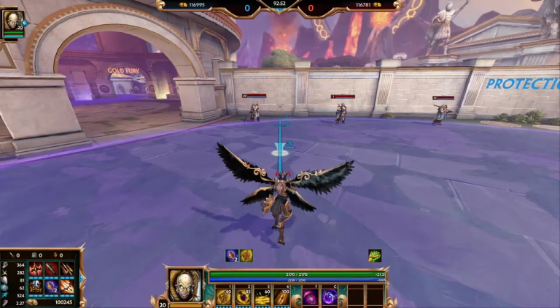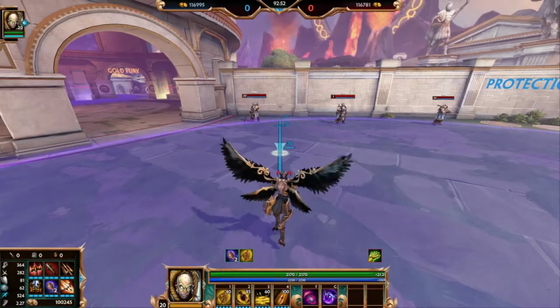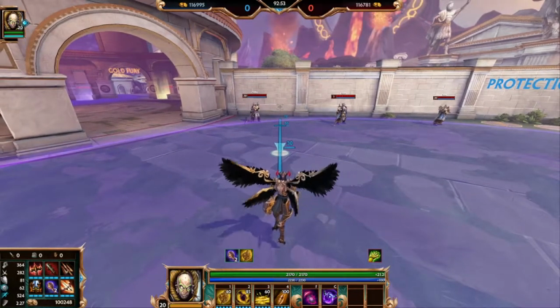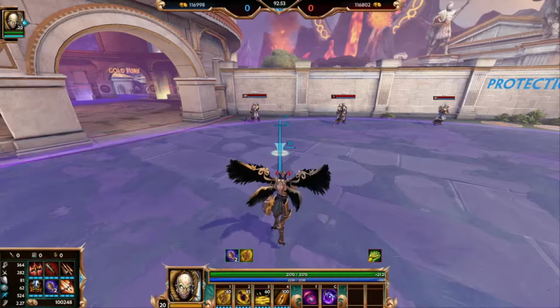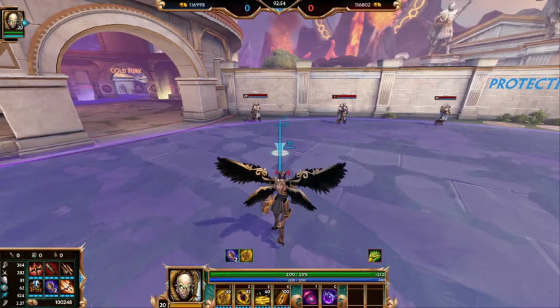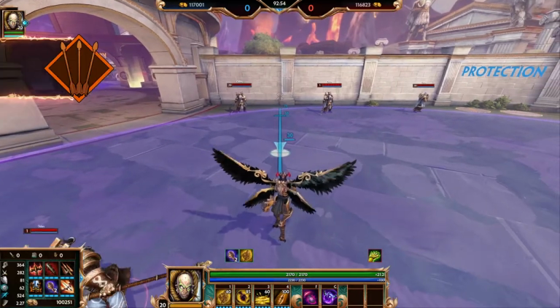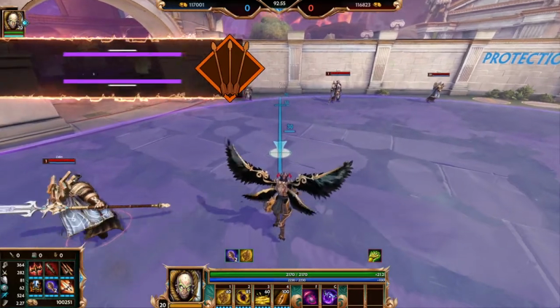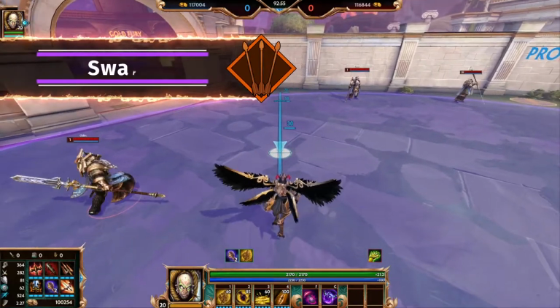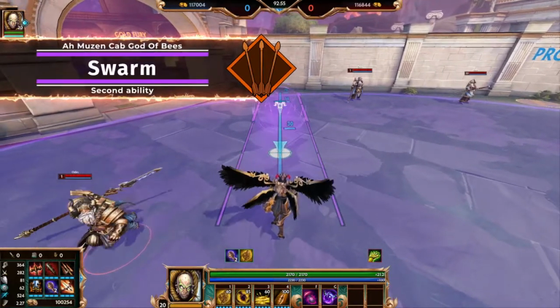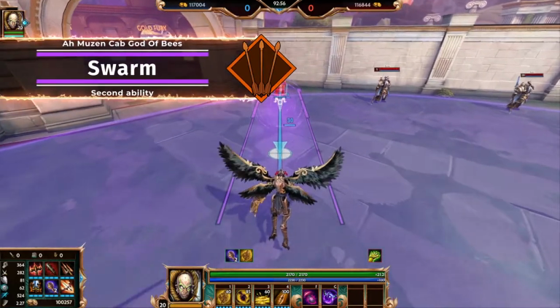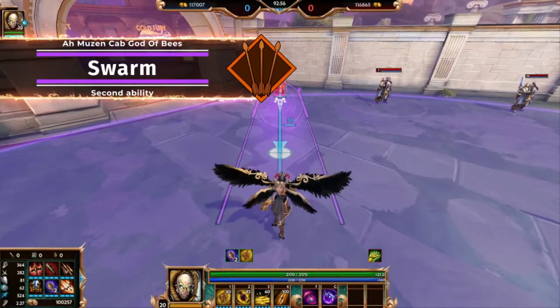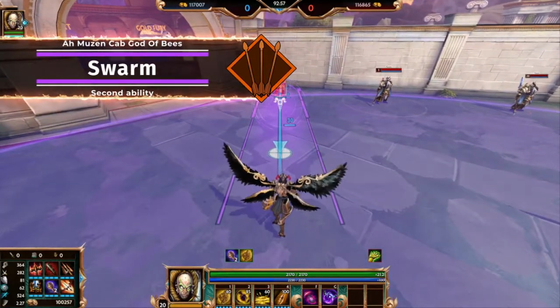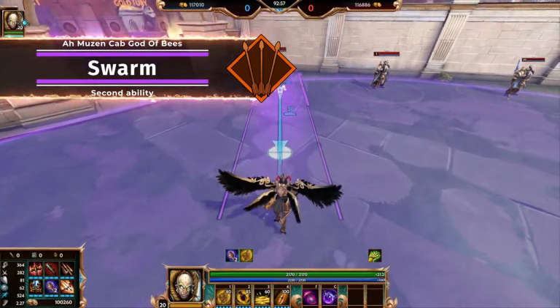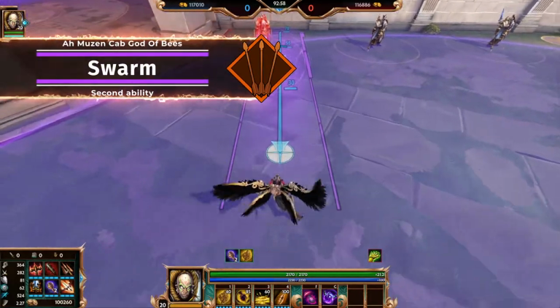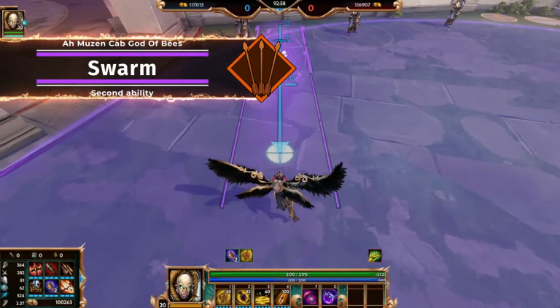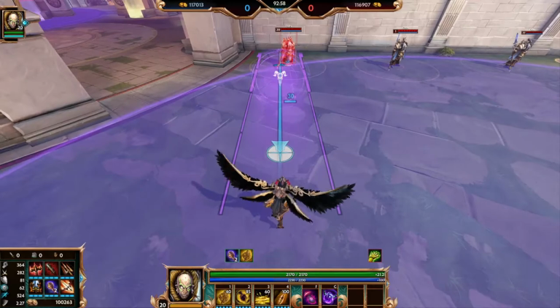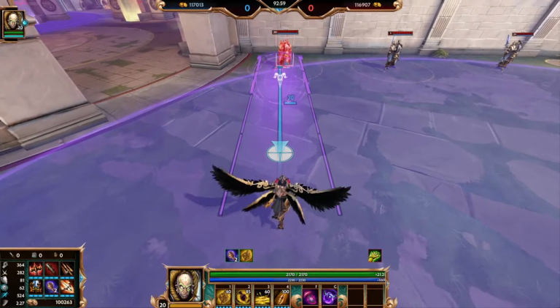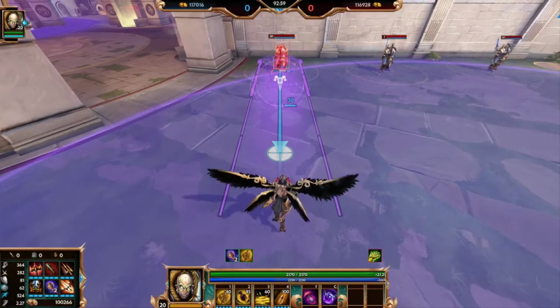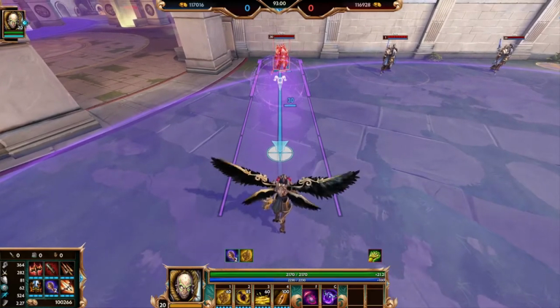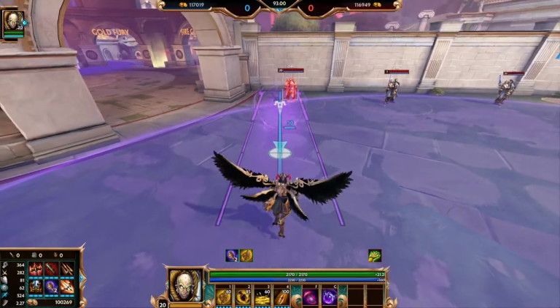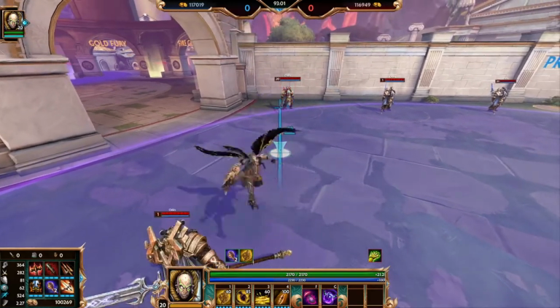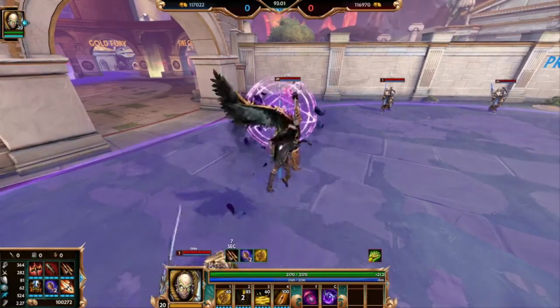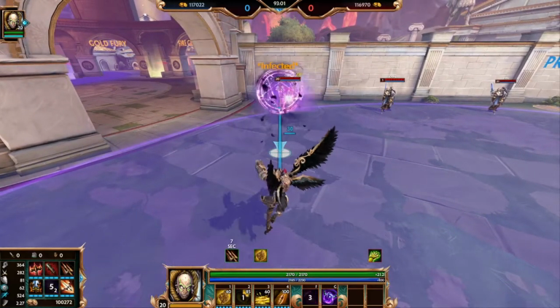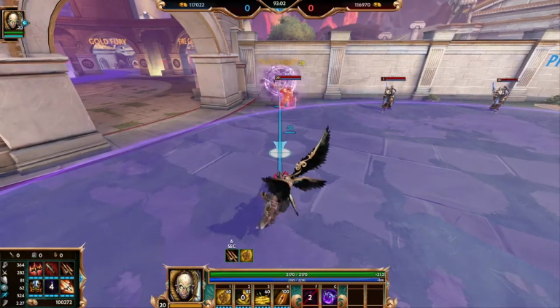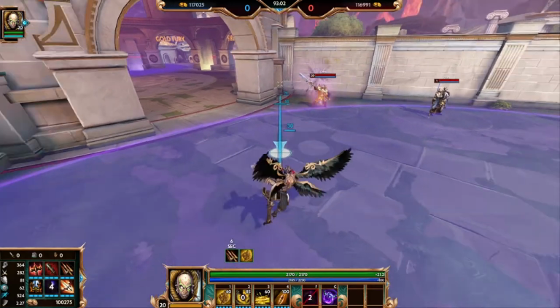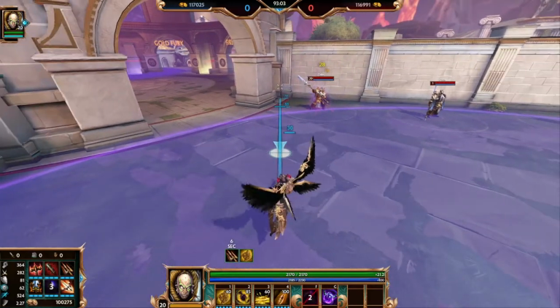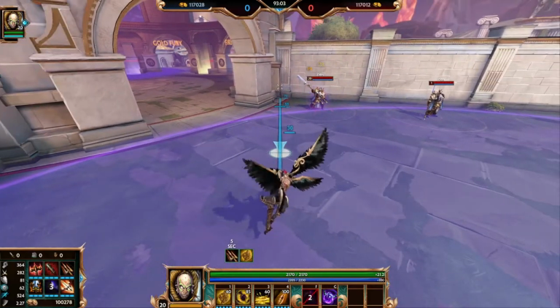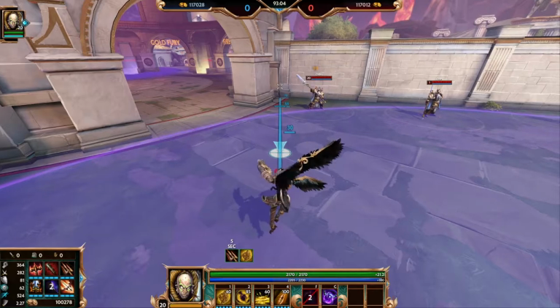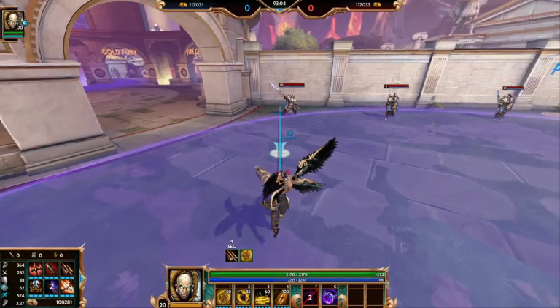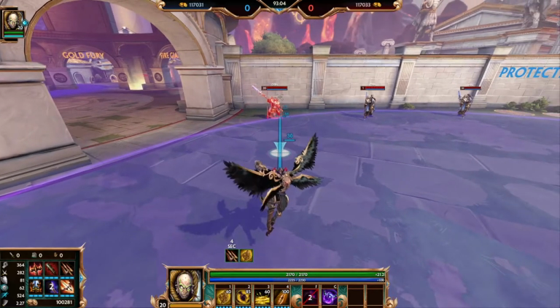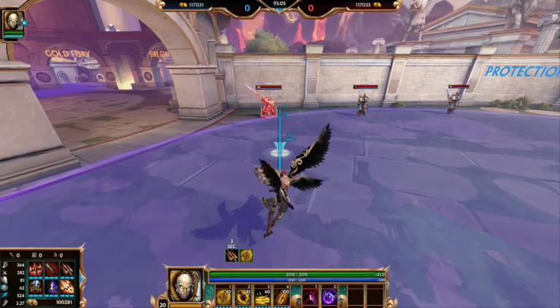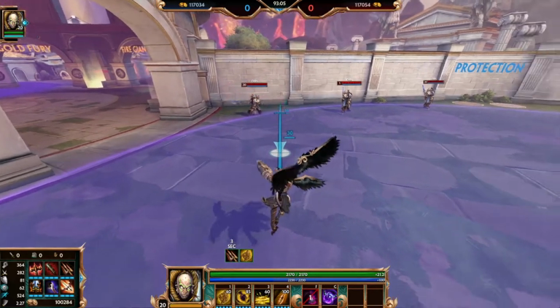Muzin Cobb's second ability is Swarm. This is an area effect line attack in front of Muzin Cobb that shoots out a swarm of bees that do damage to anything they come into contact with.